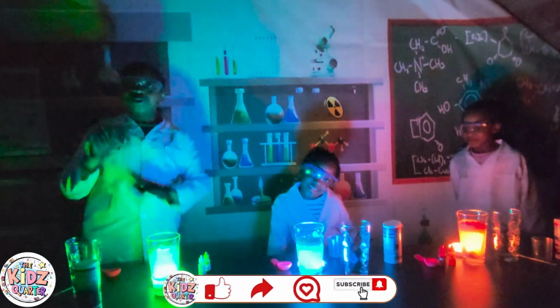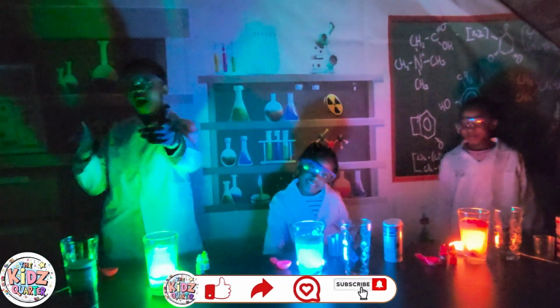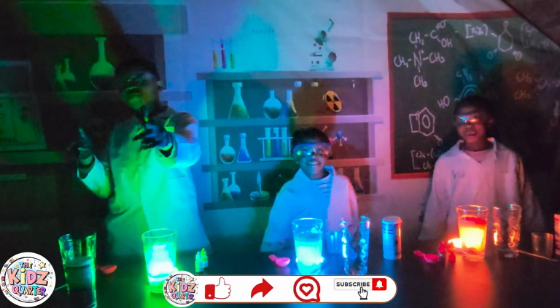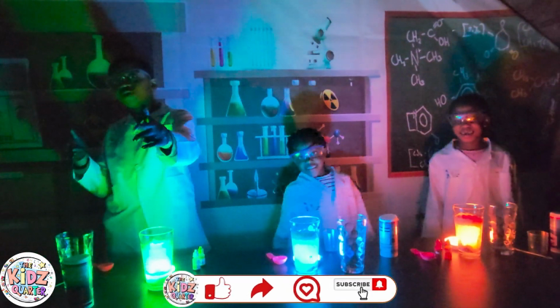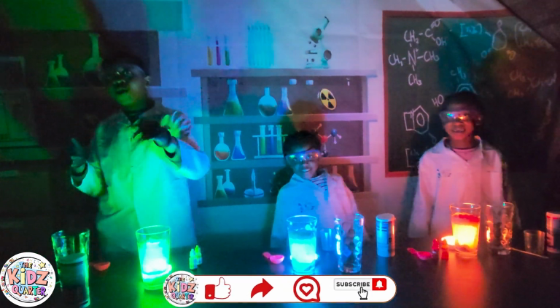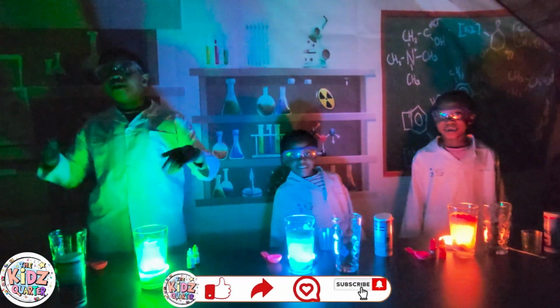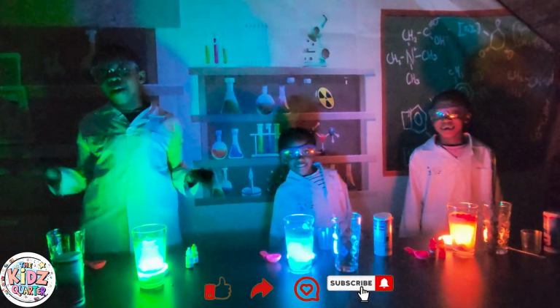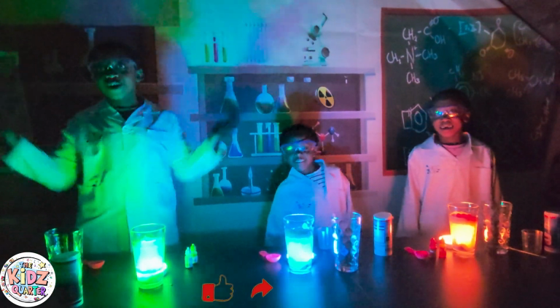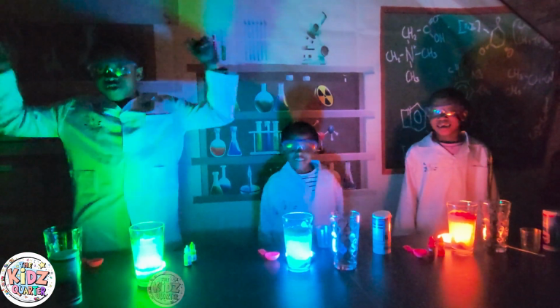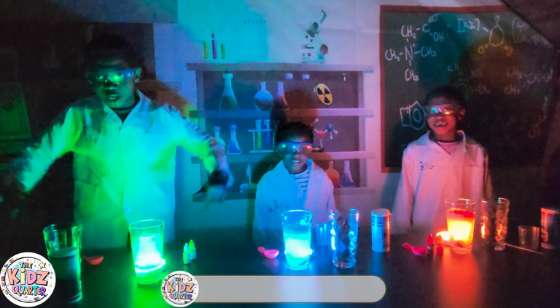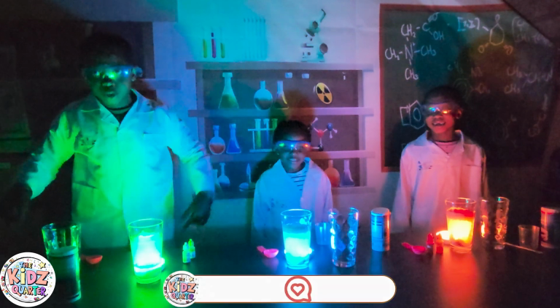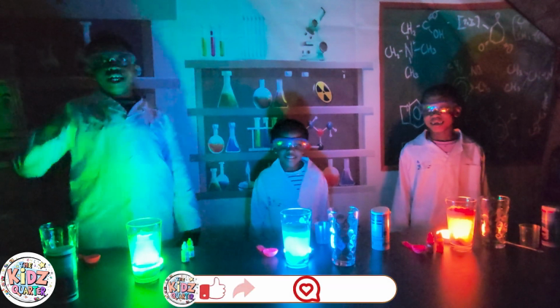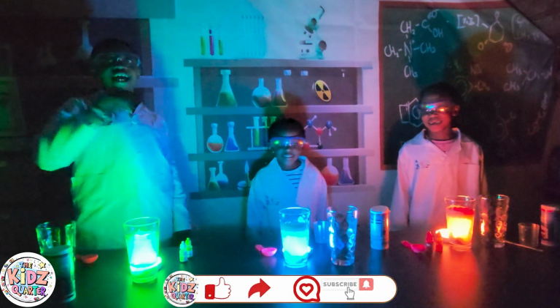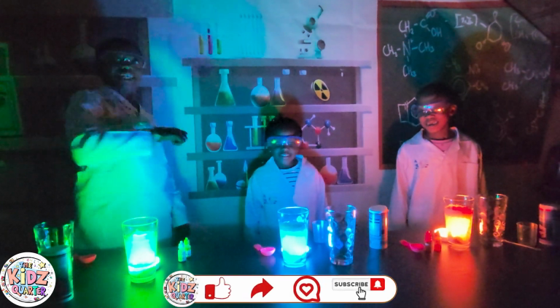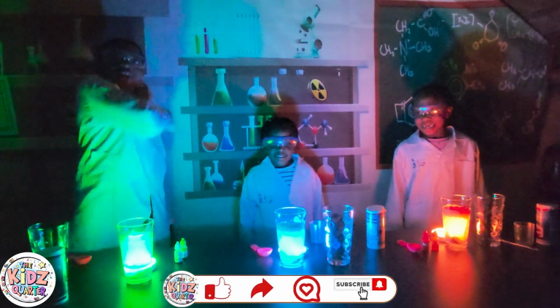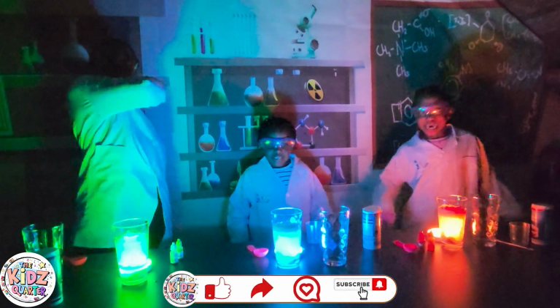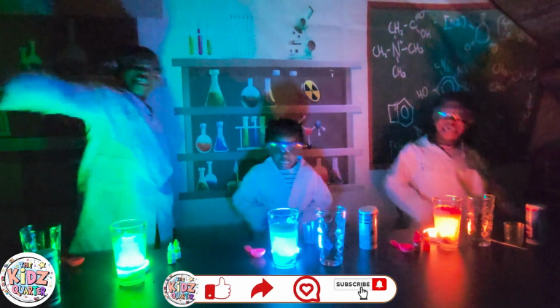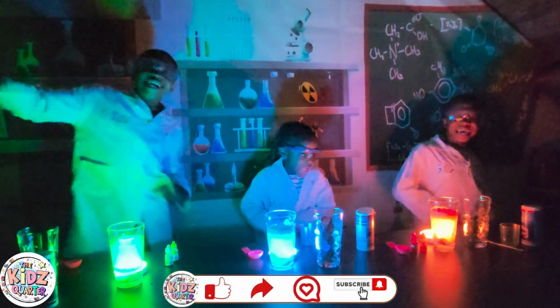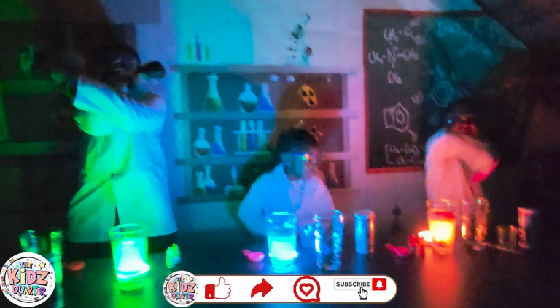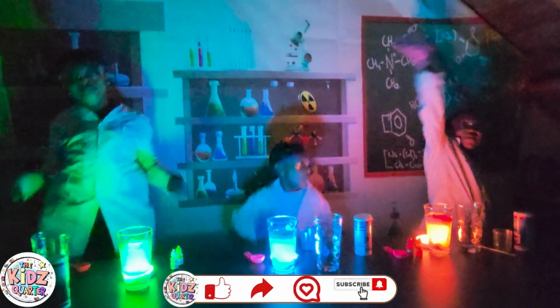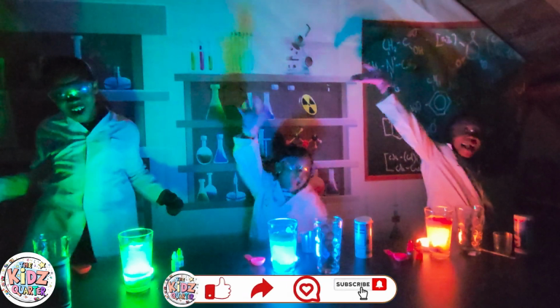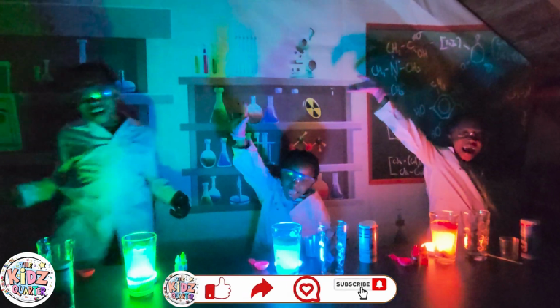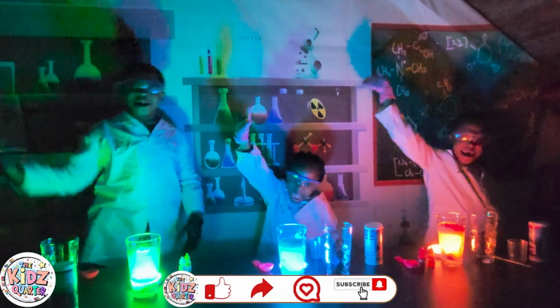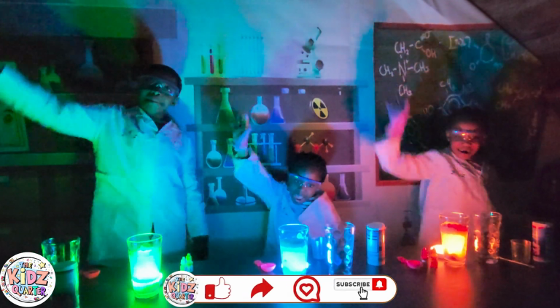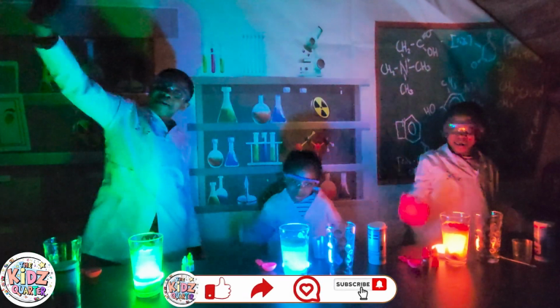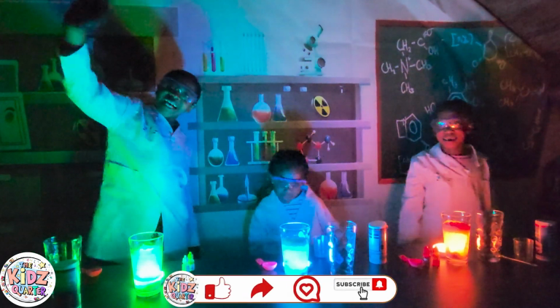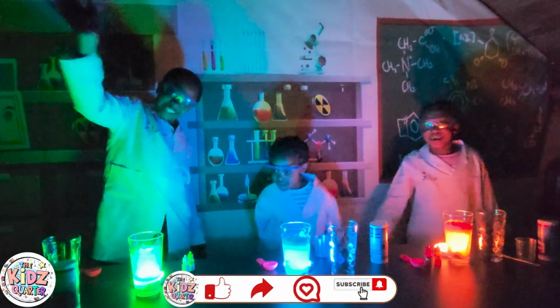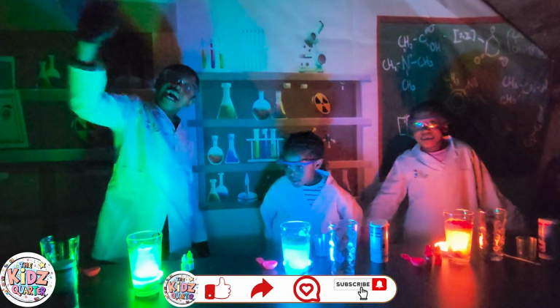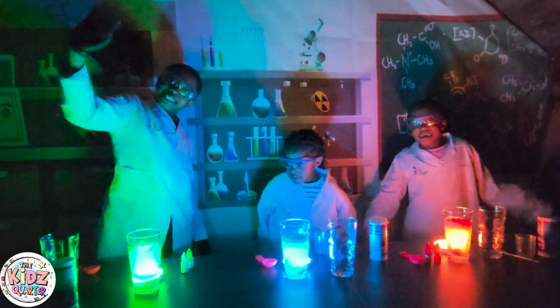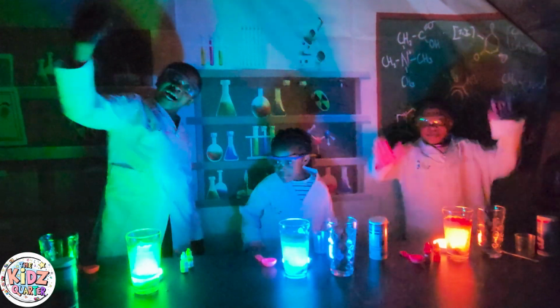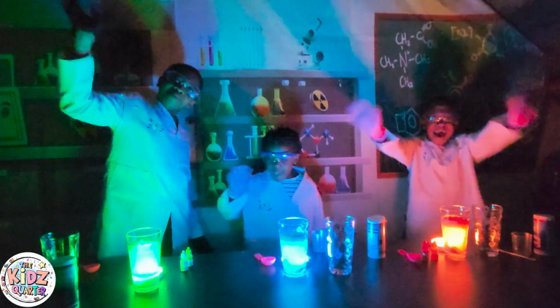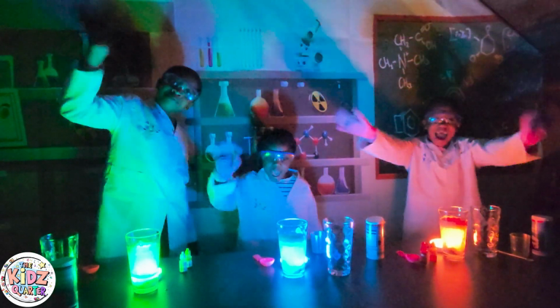Subscribe if you want more. Remember this is The Kids Club. Bye boys. See you next time. Bye.